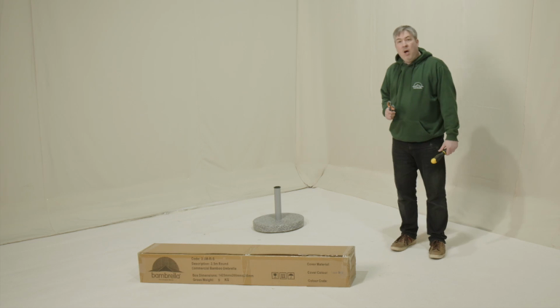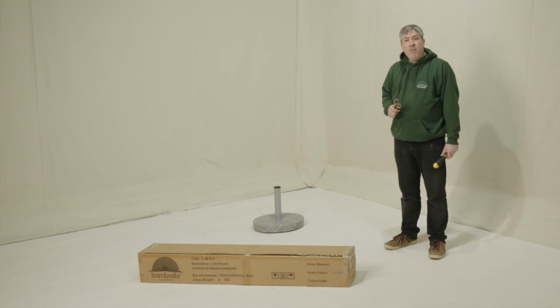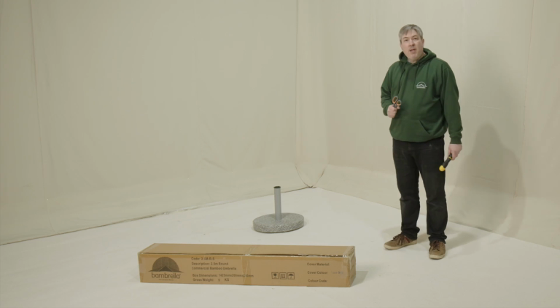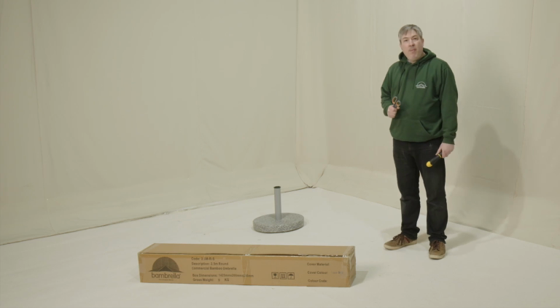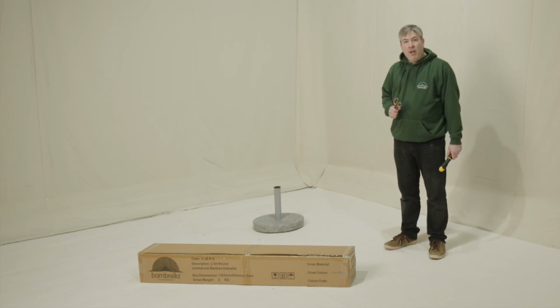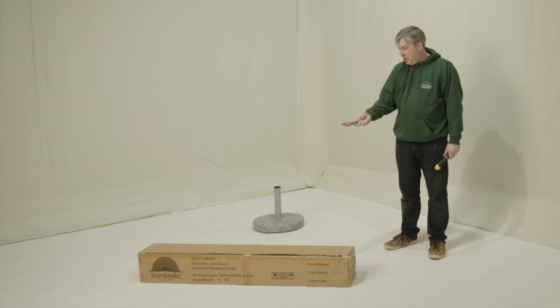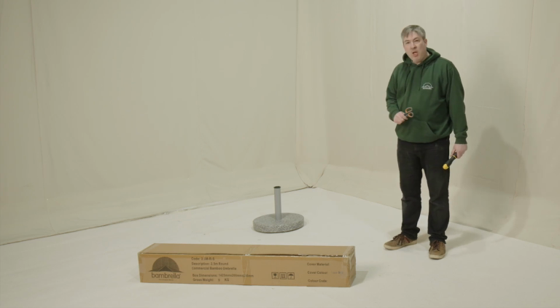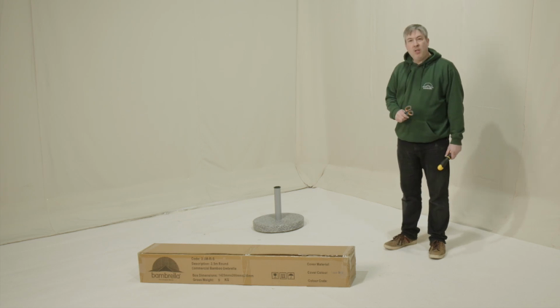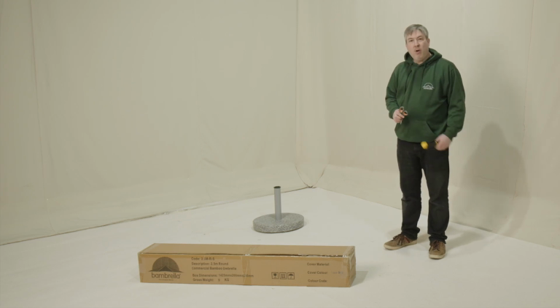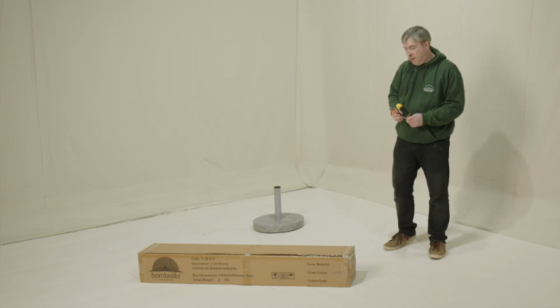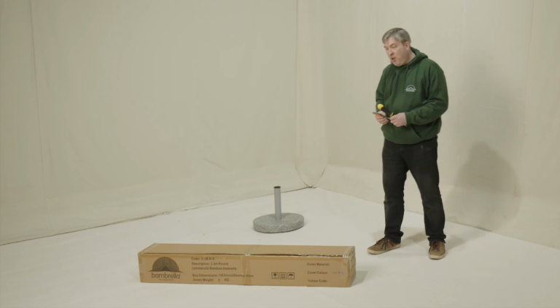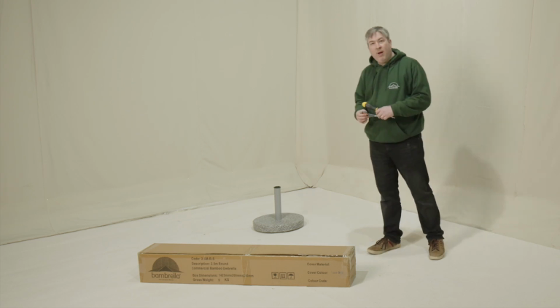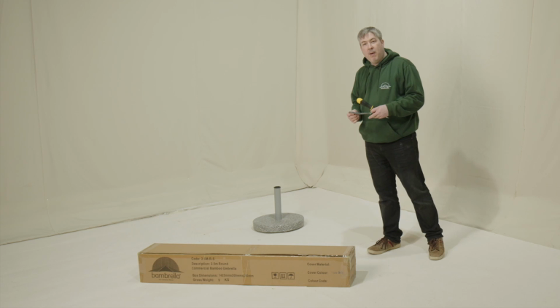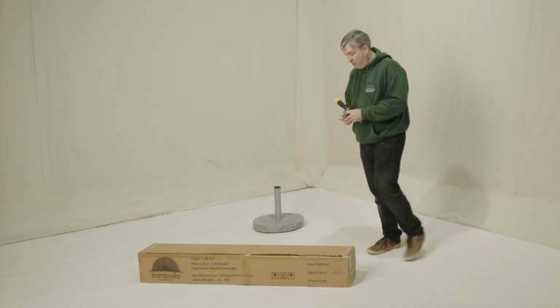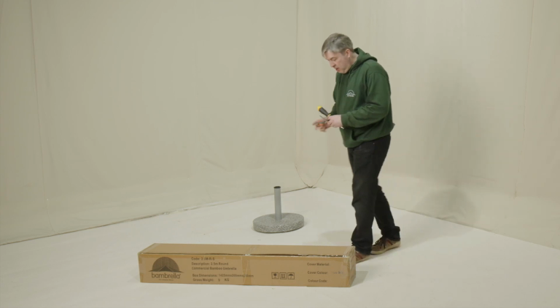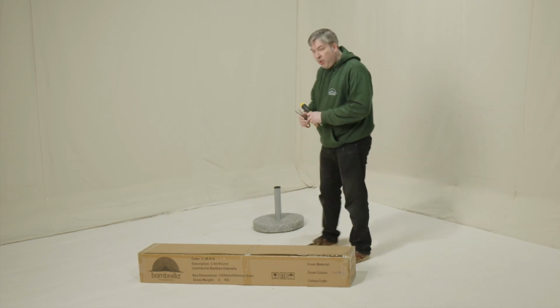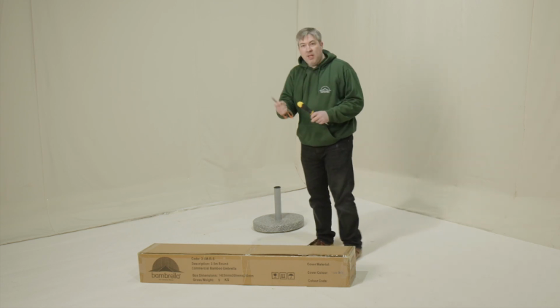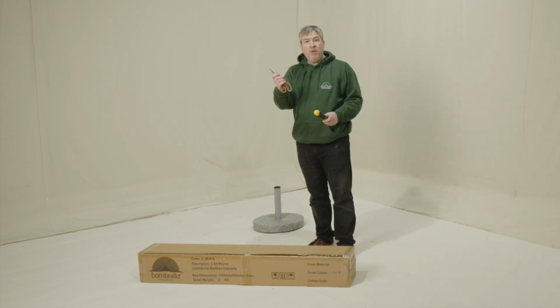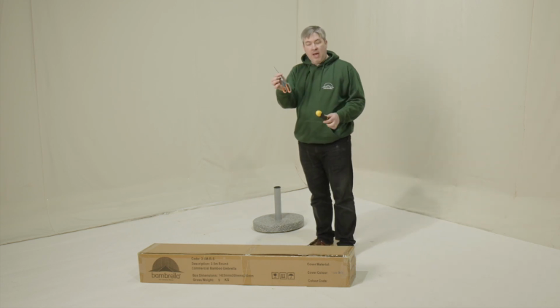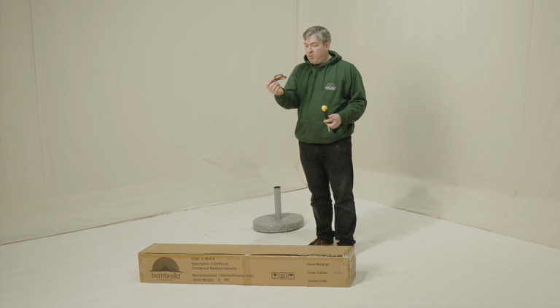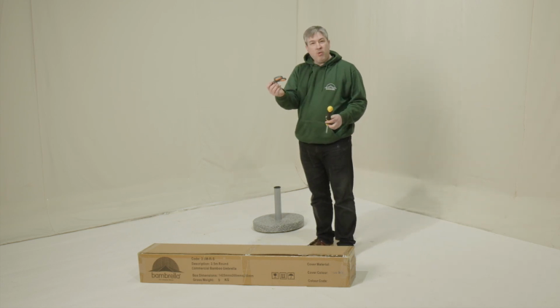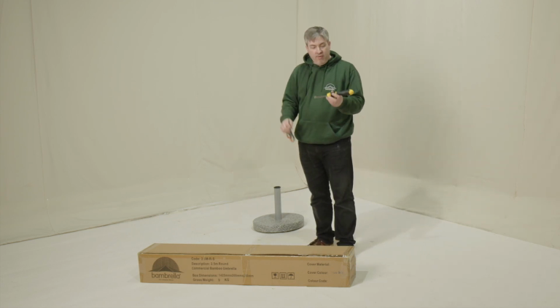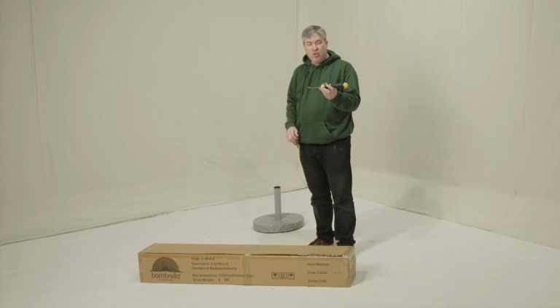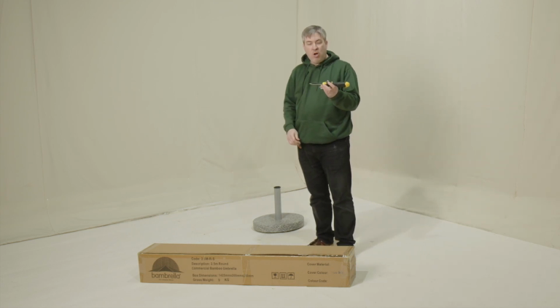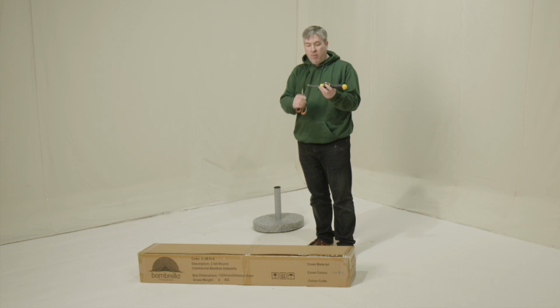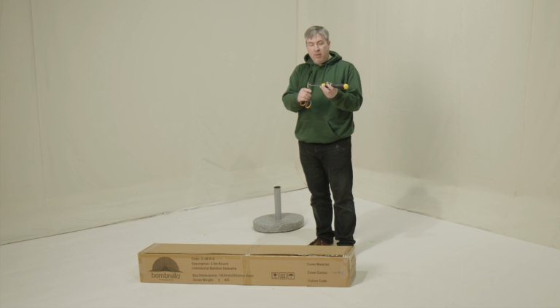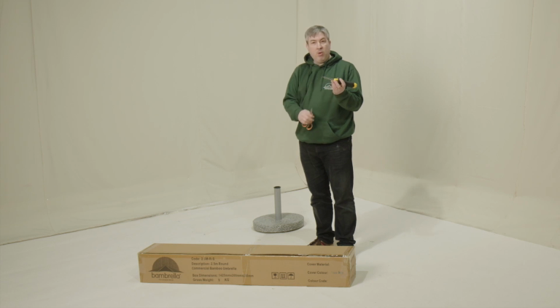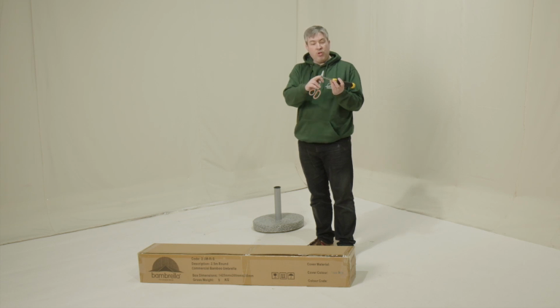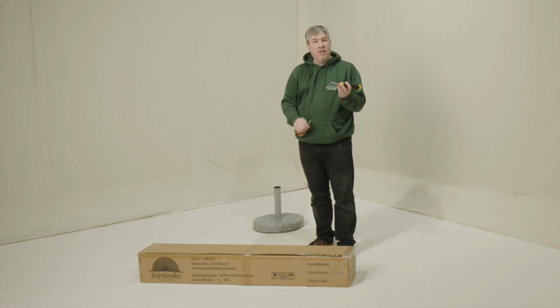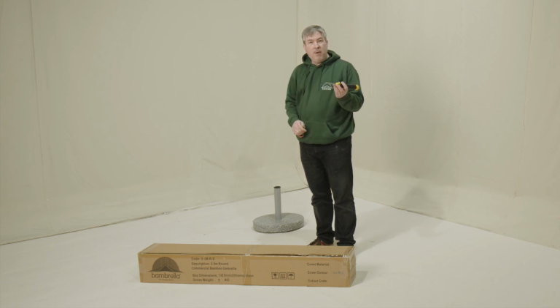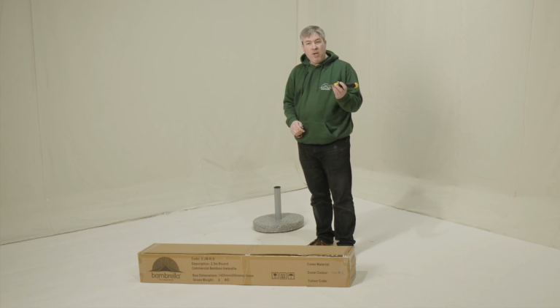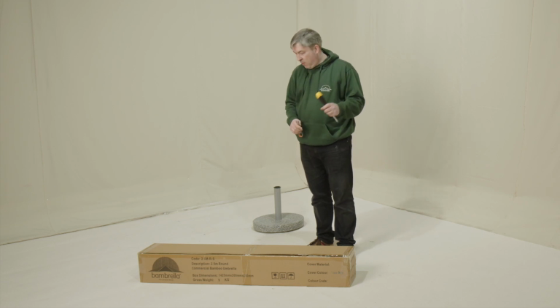Hi everybody, my name's Adam, I'm from Bandbrella. Today I'm going to show you how to unbox and put your new cover on your parasol. What you'll need is a pair of household scissors or a knife, and a screwdriver with a Phillips head or a cross head, depending on where you are in the world.